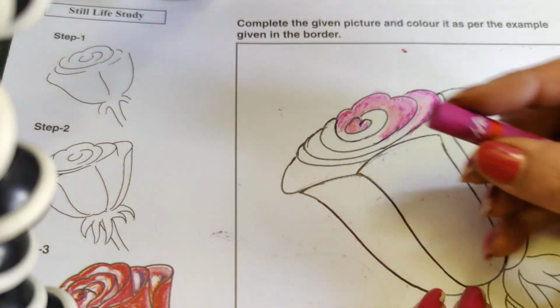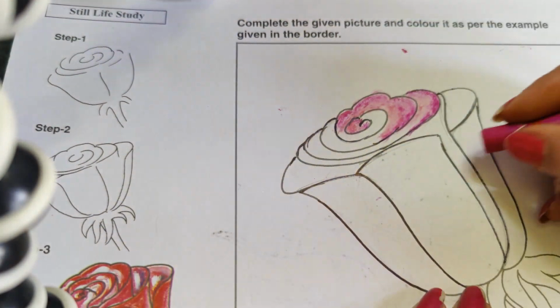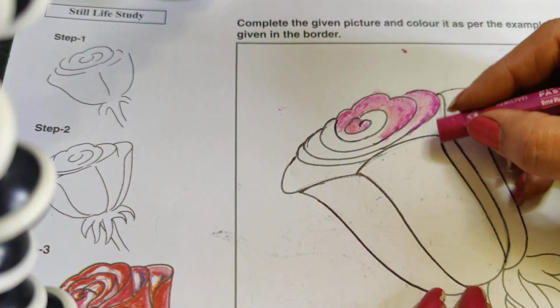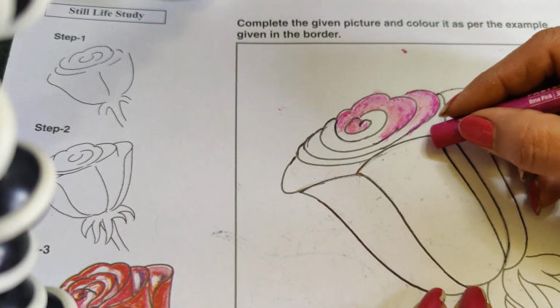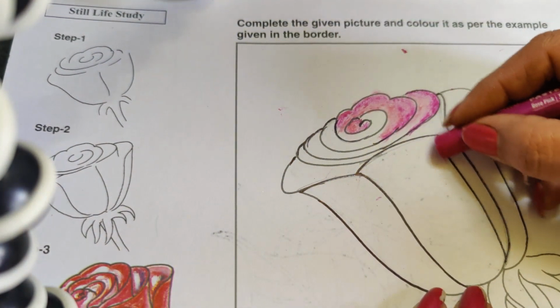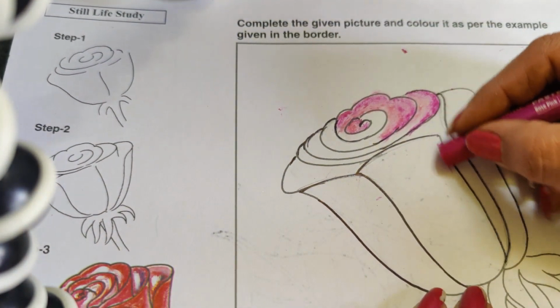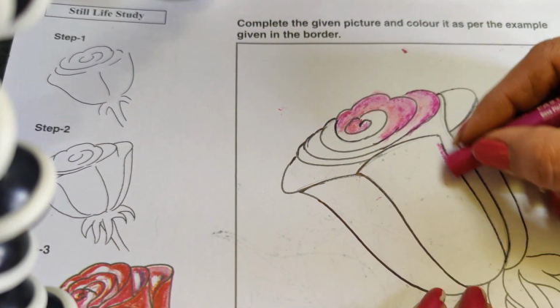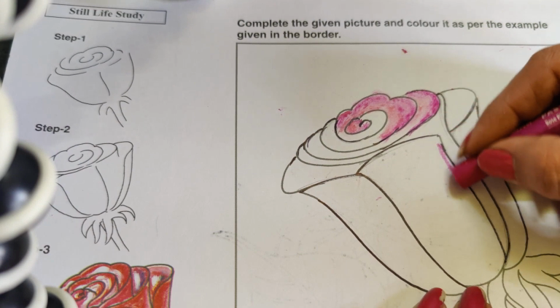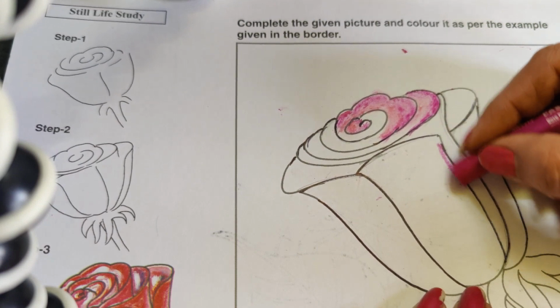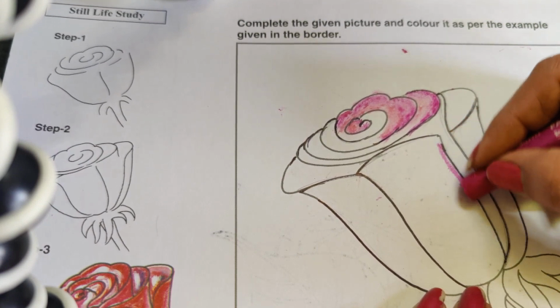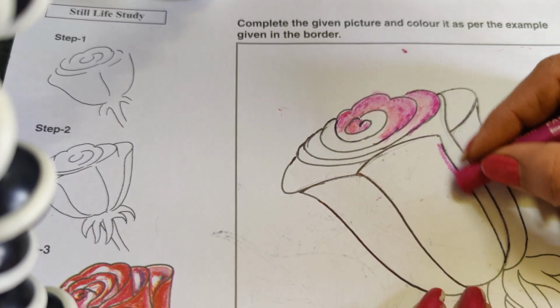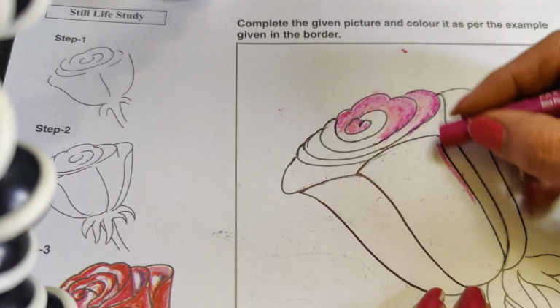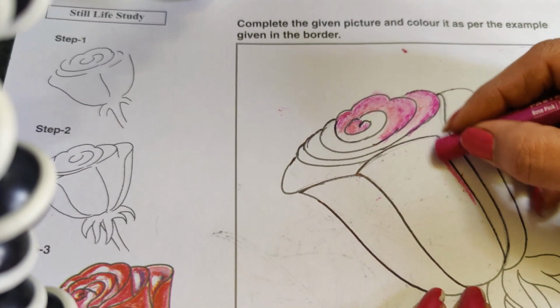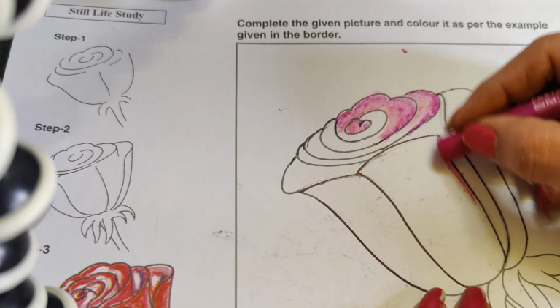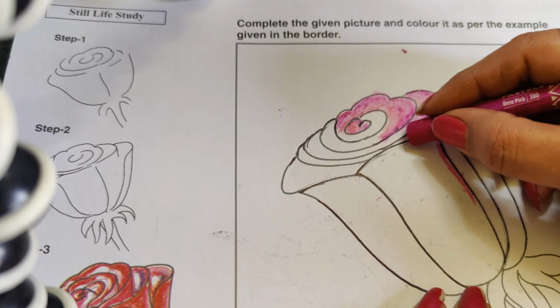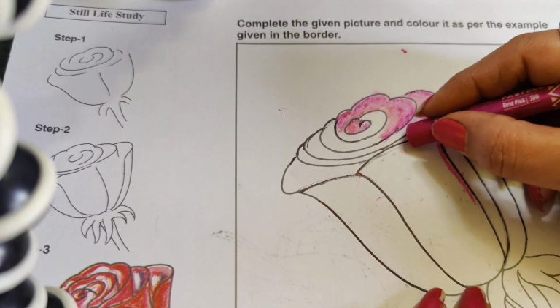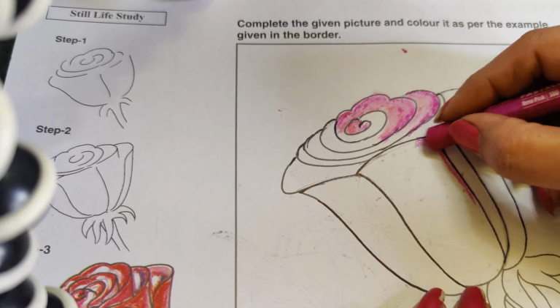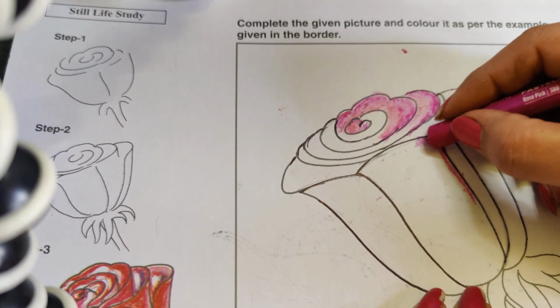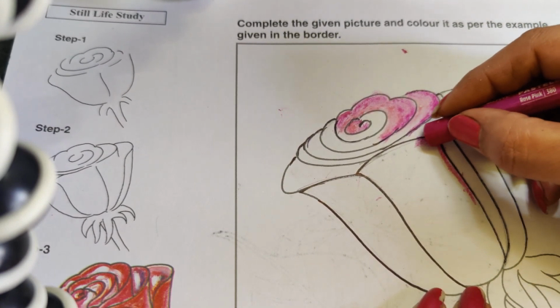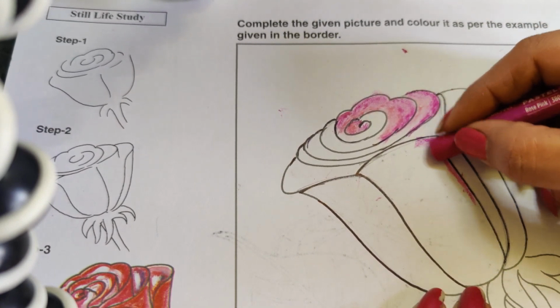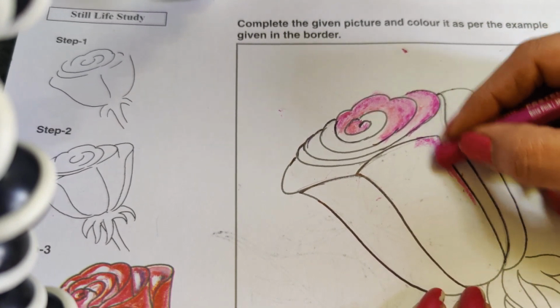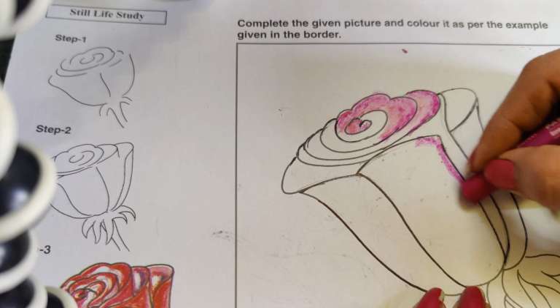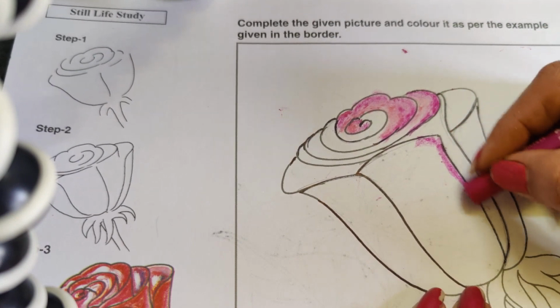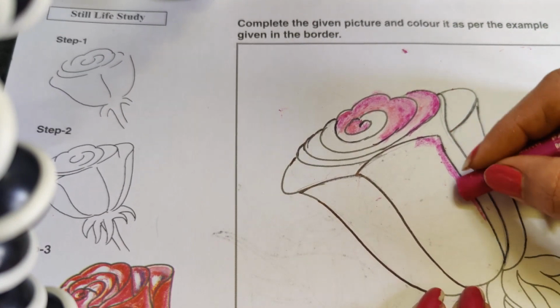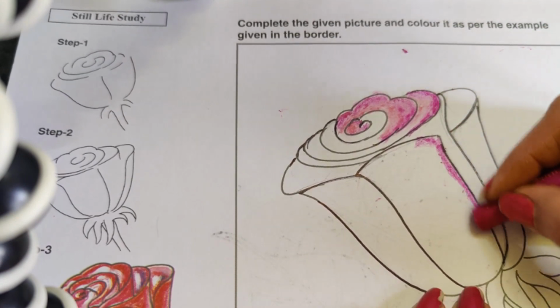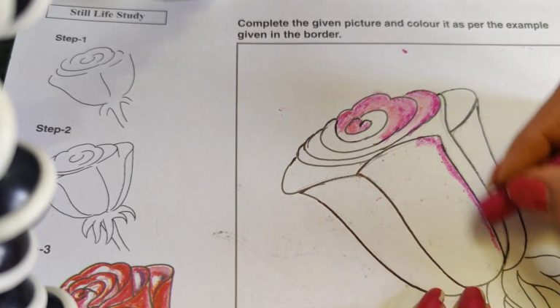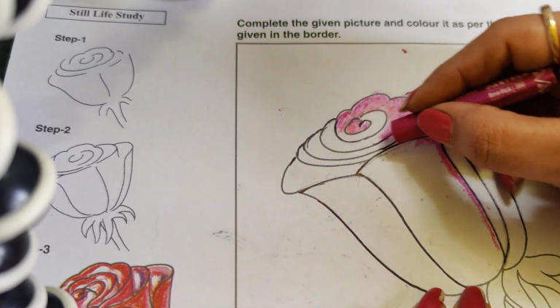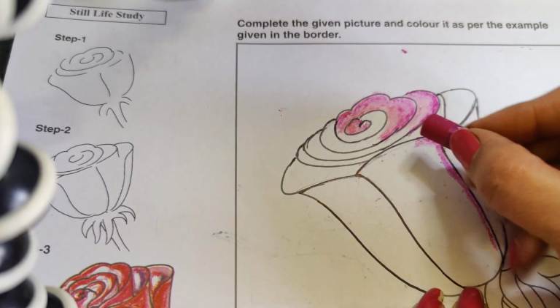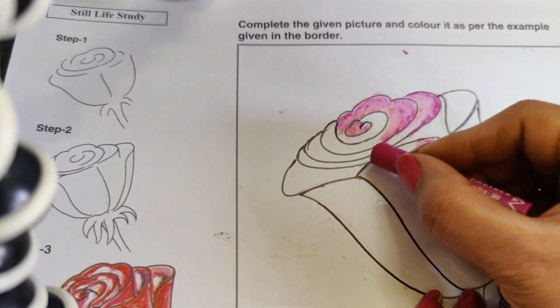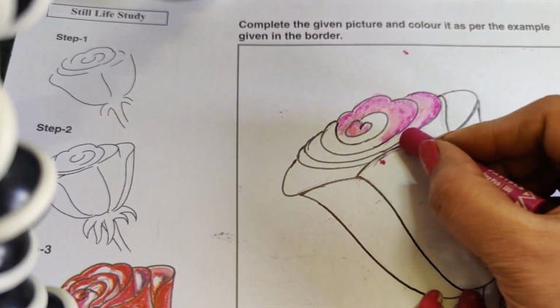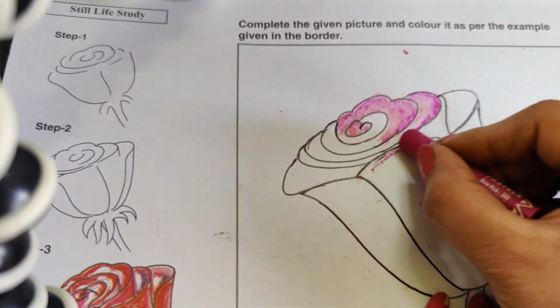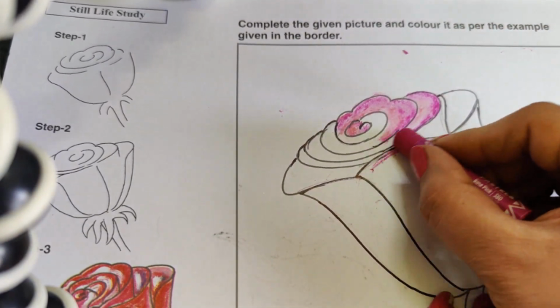I am showing you a little bit of the shading right now, and after completing this picture here I'll show you the full flower afterwards.